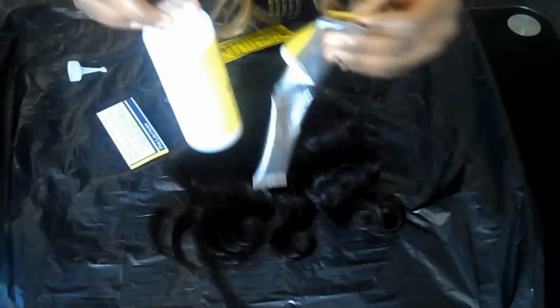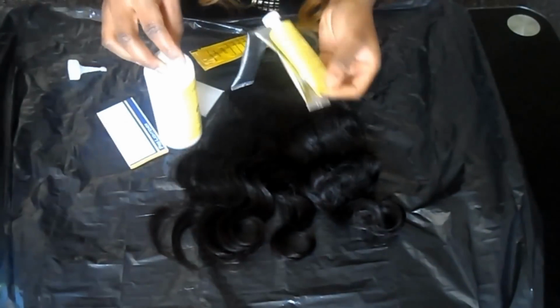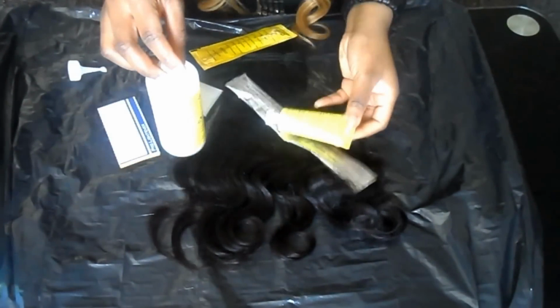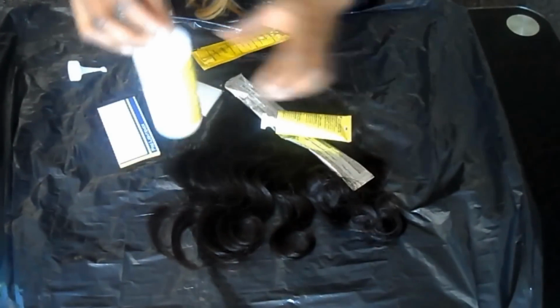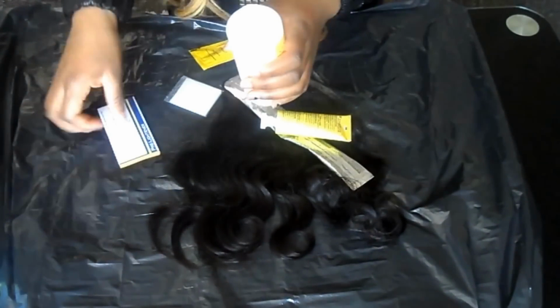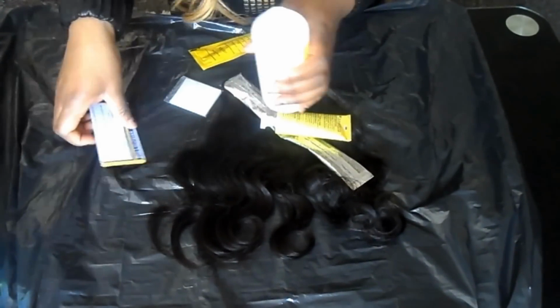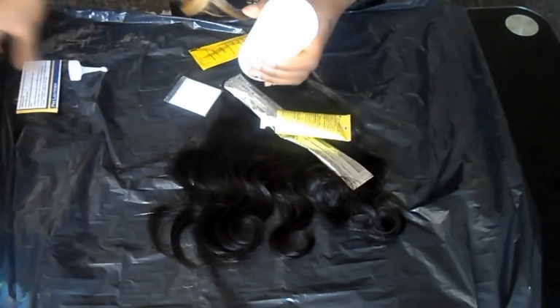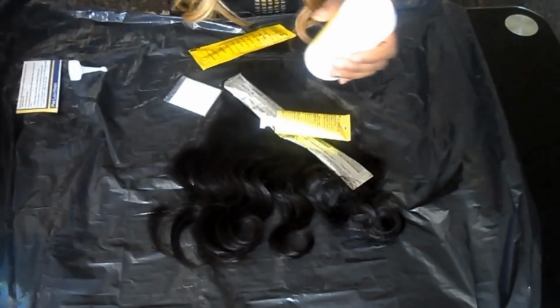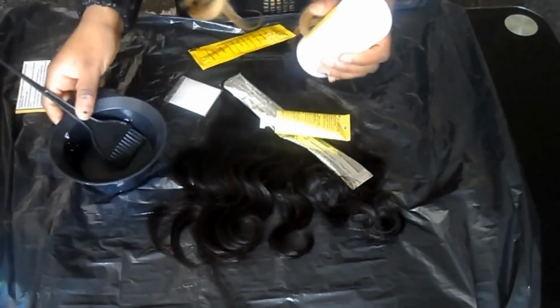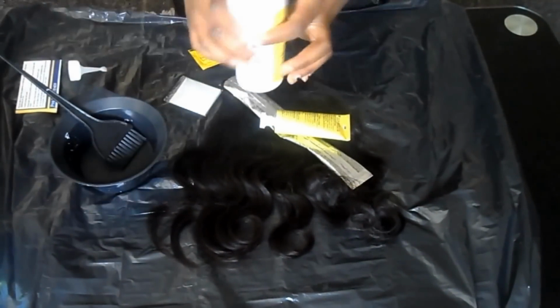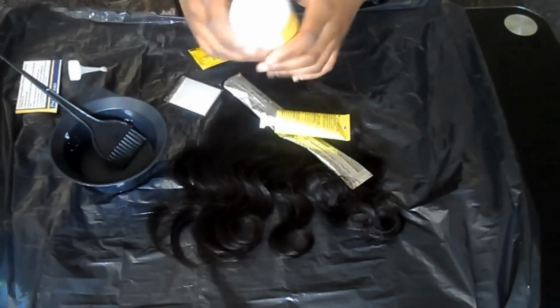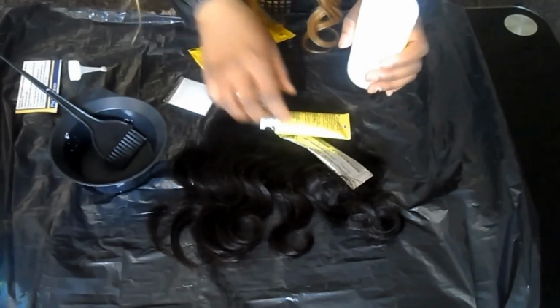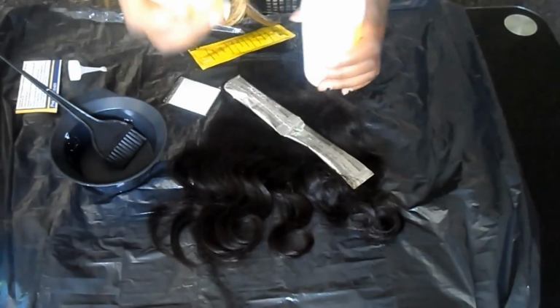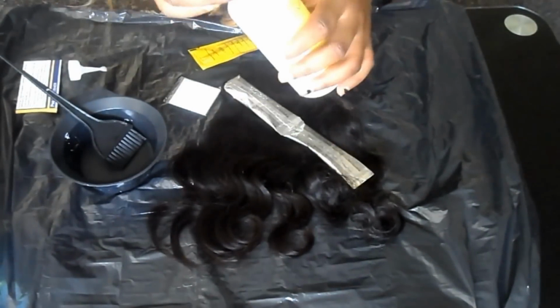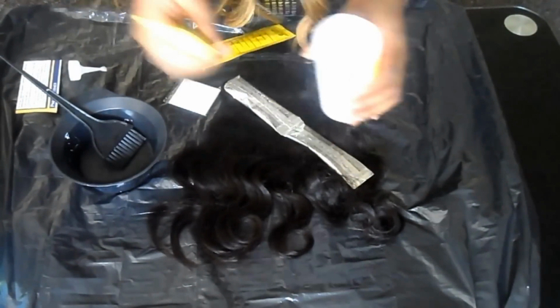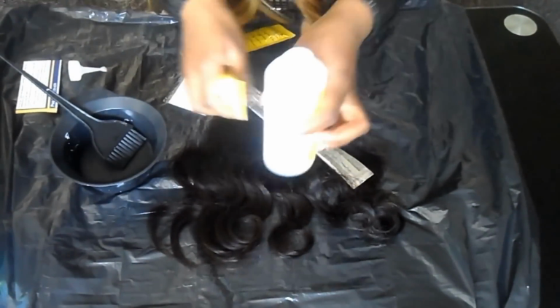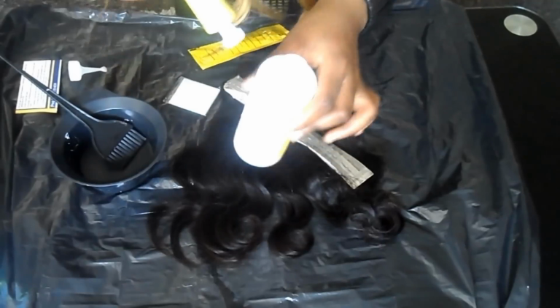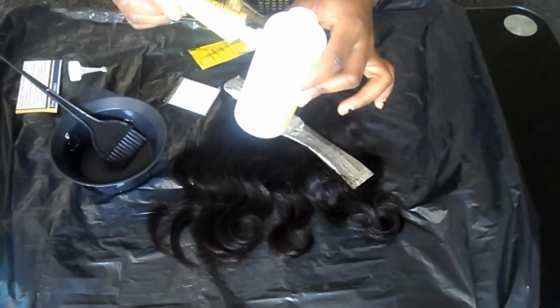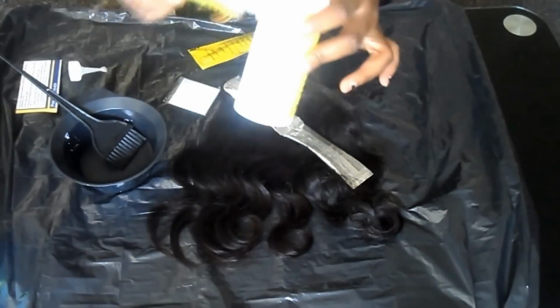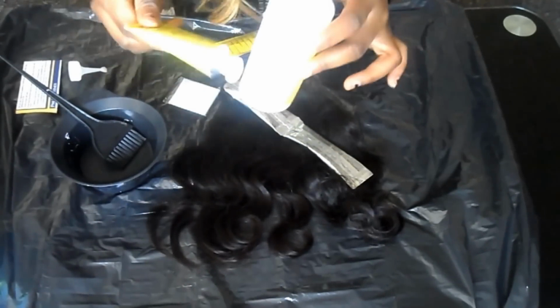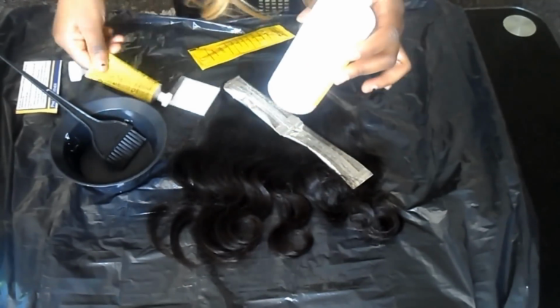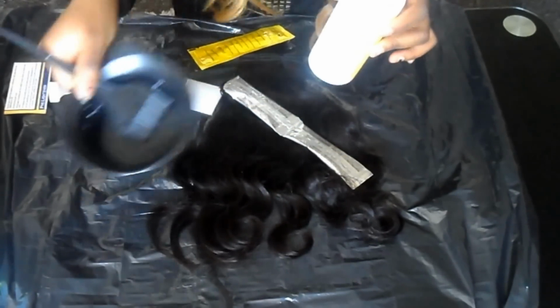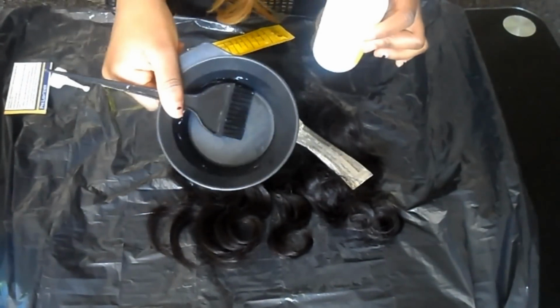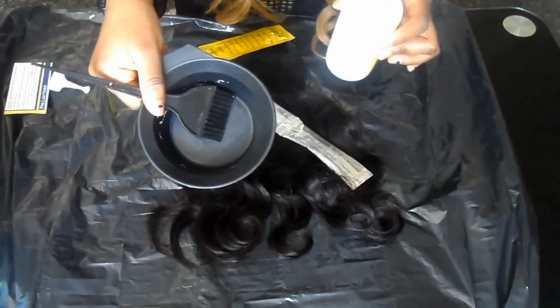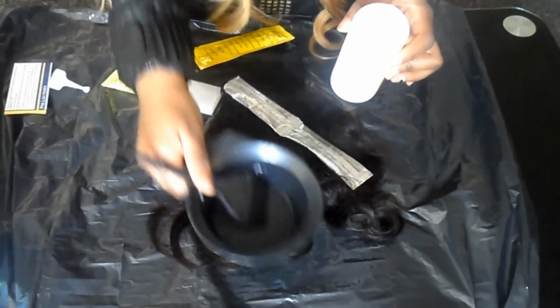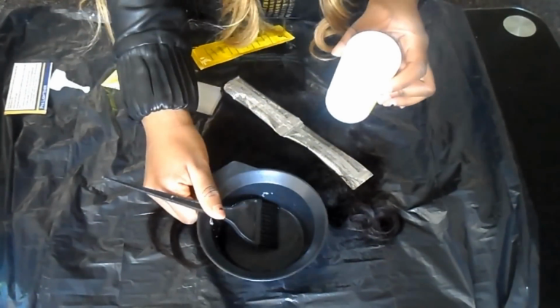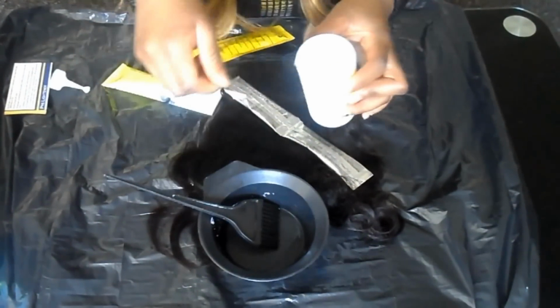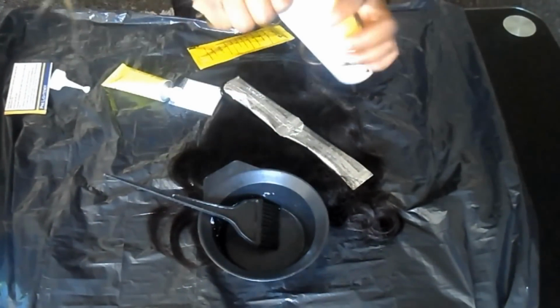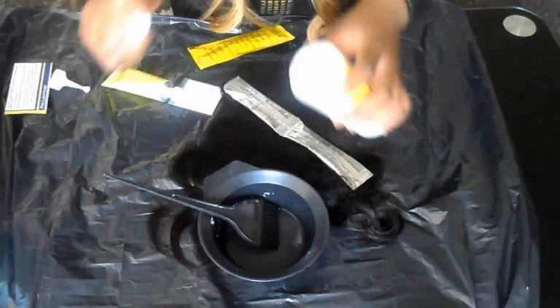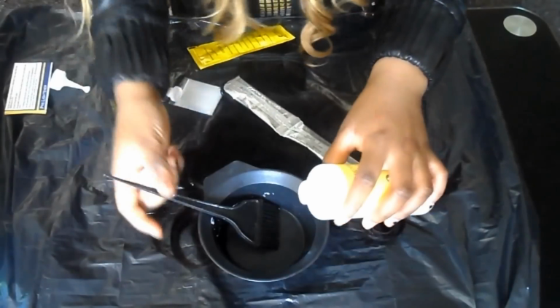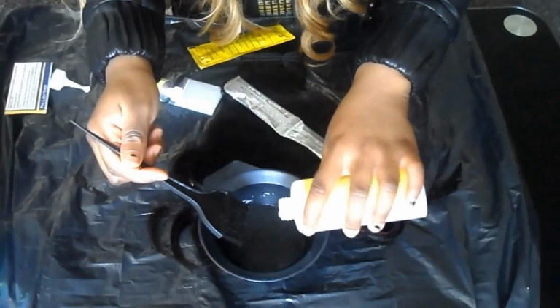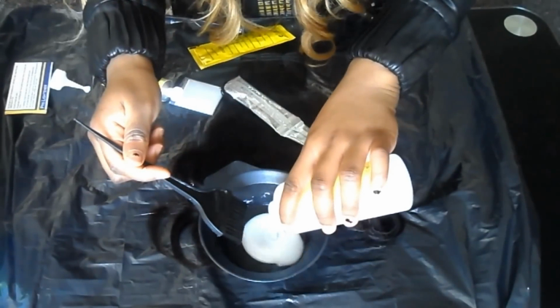I'm going to be using a mixing bowl so that you guys can see everything being mixed together. You don't have to use this — you can just use the bottle which is already provided.